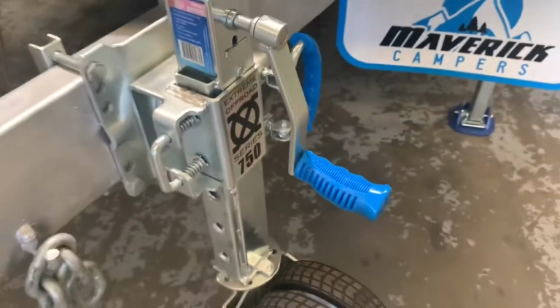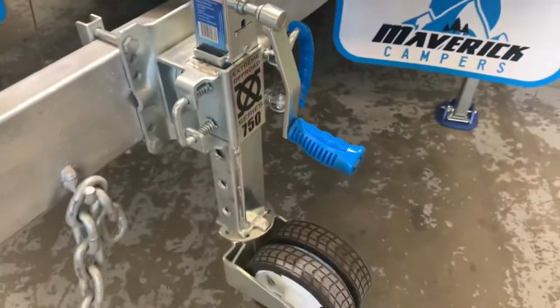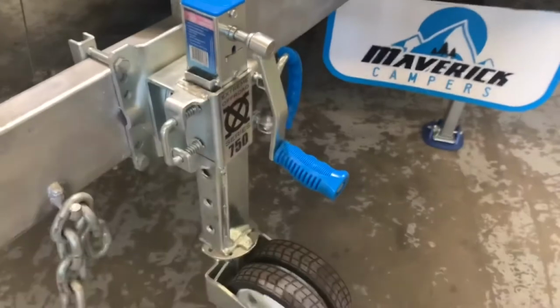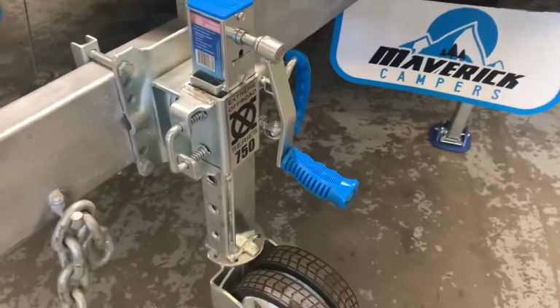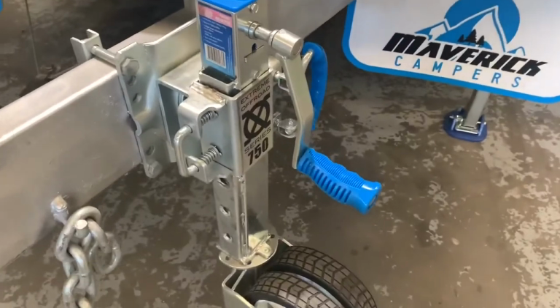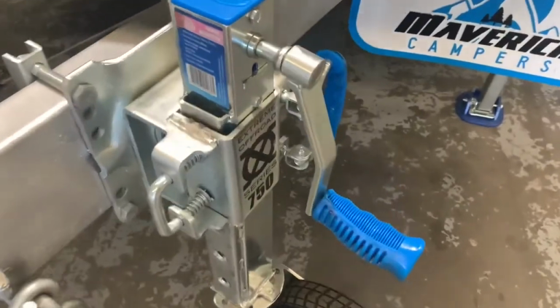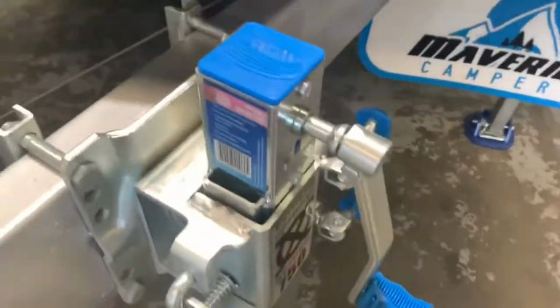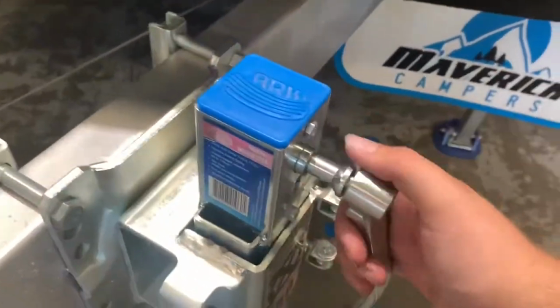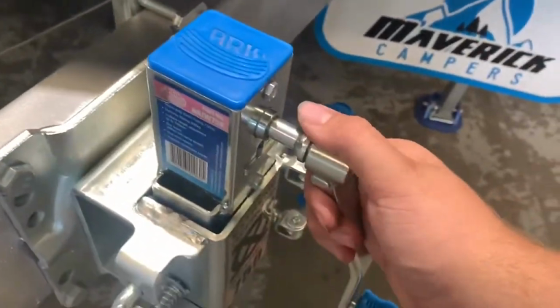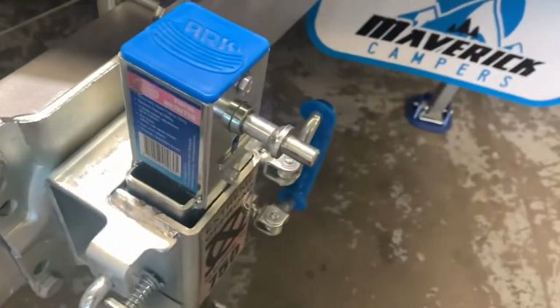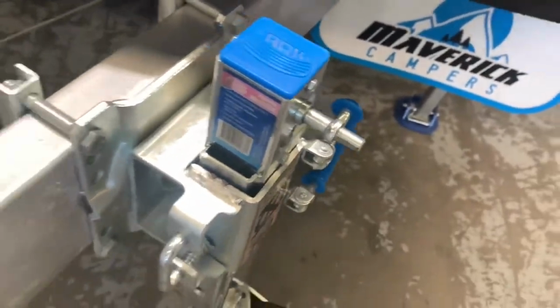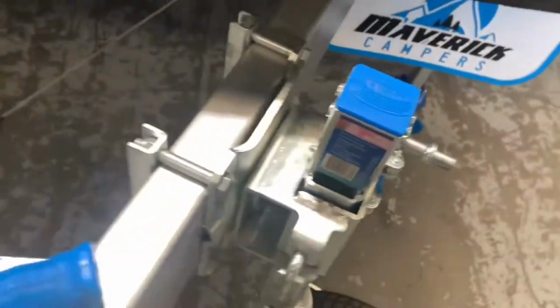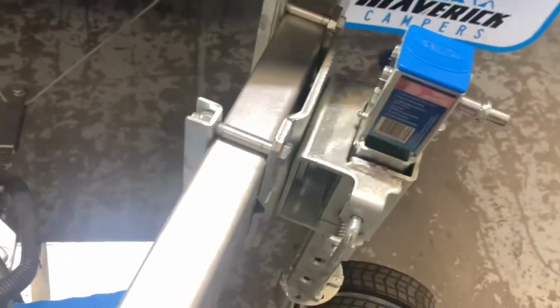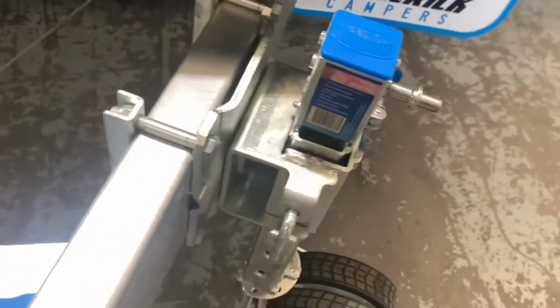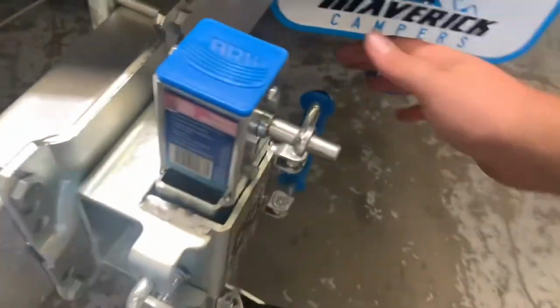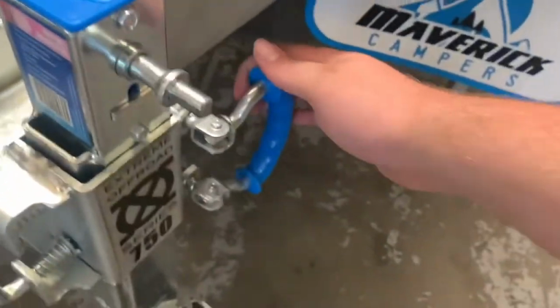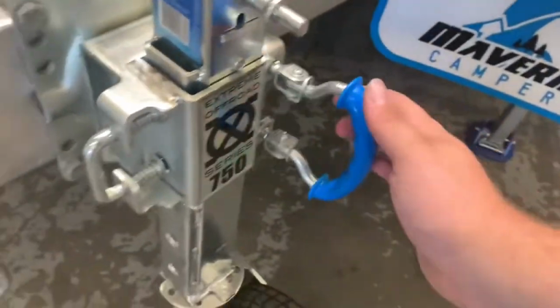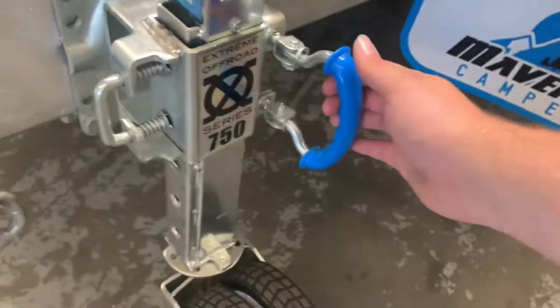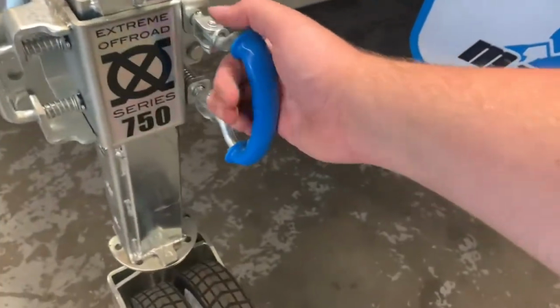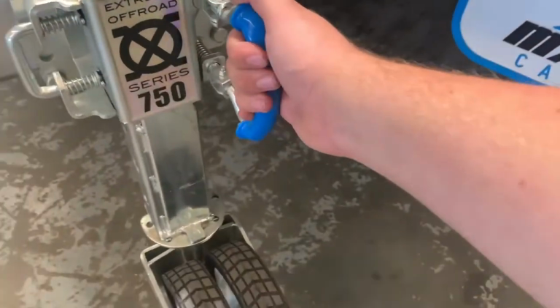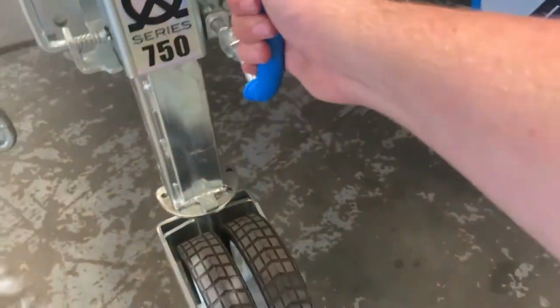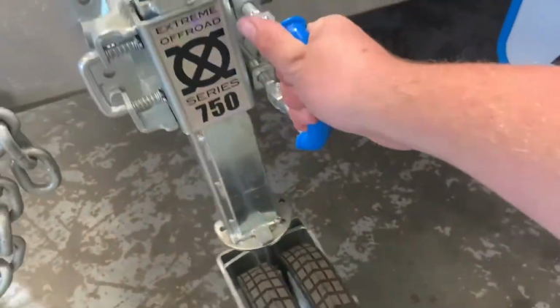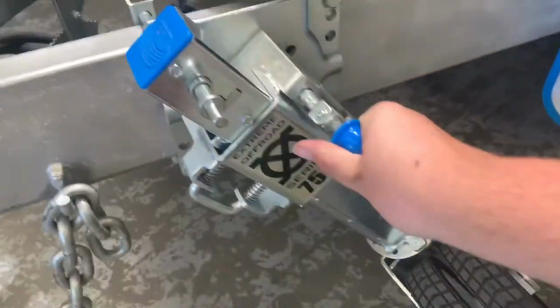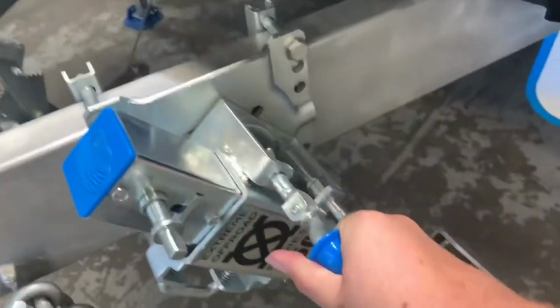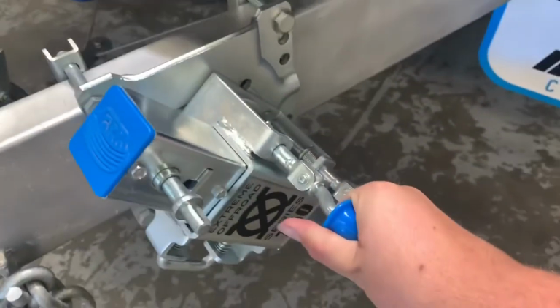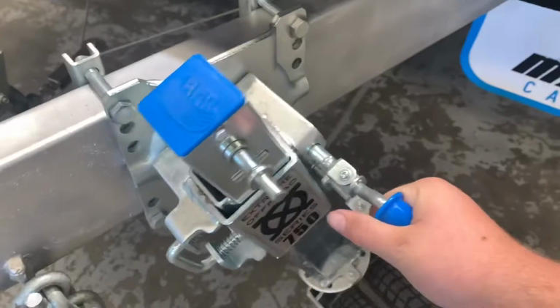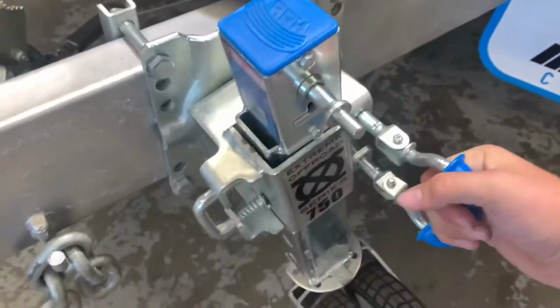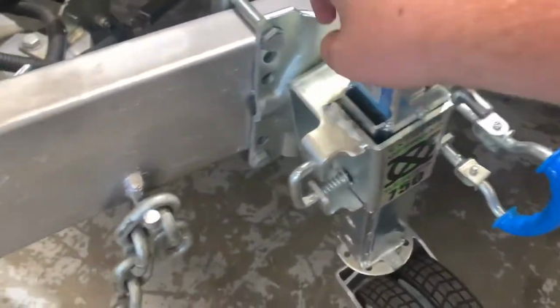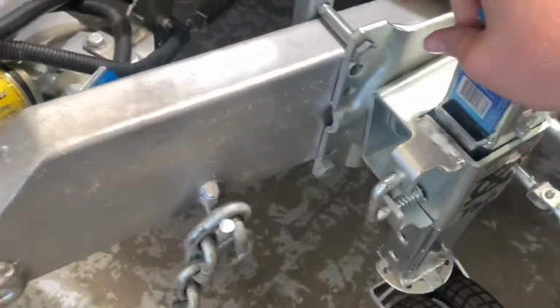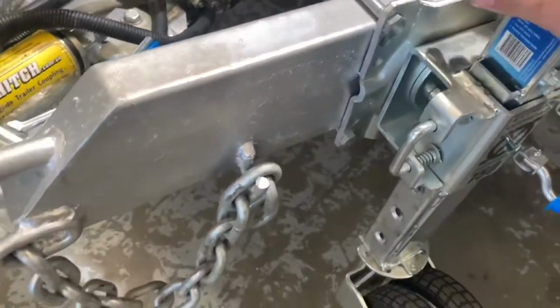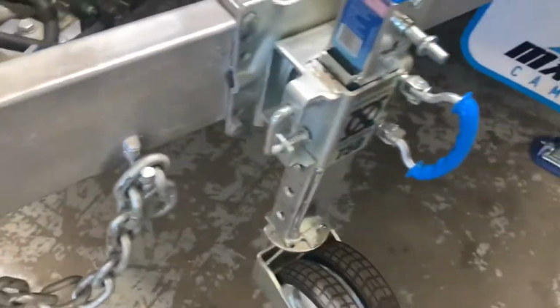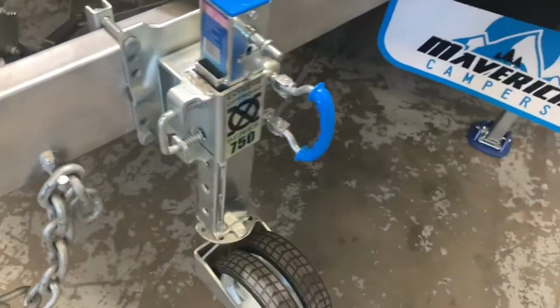Now, if that's all you need to do, you then will remove the handle. You then have this blue handle here, which you pull, and then you will spin the jockey wheel up until the locked position.